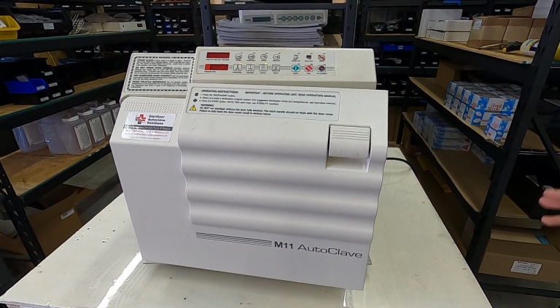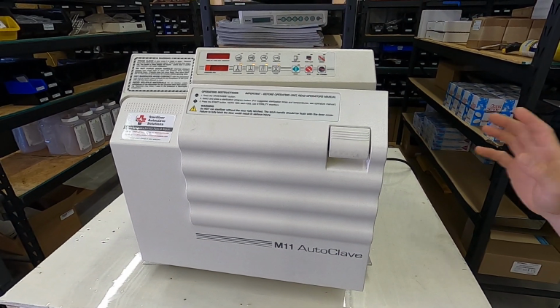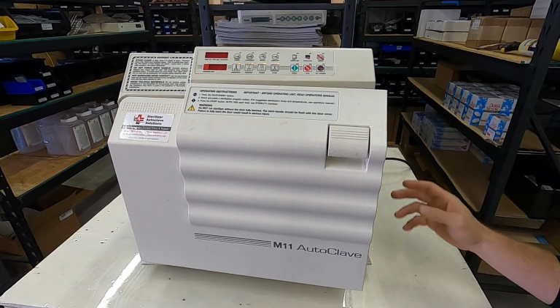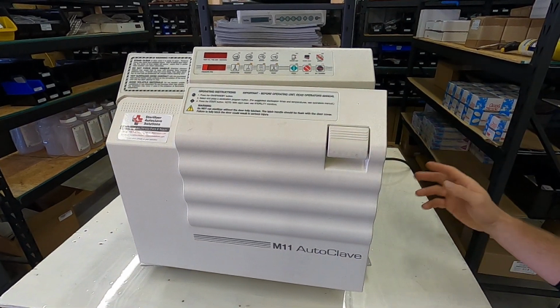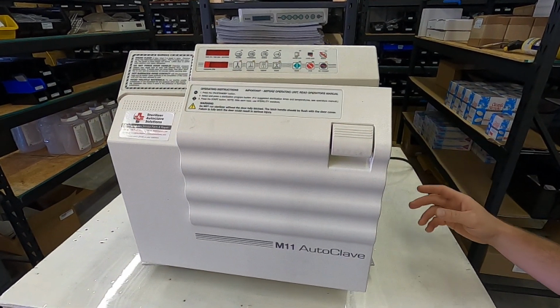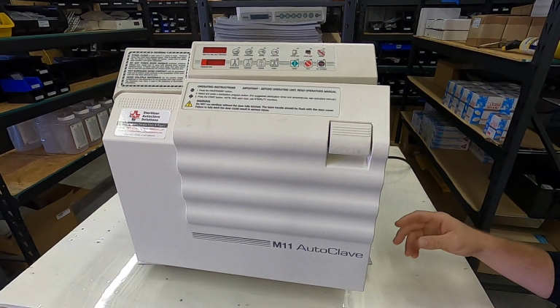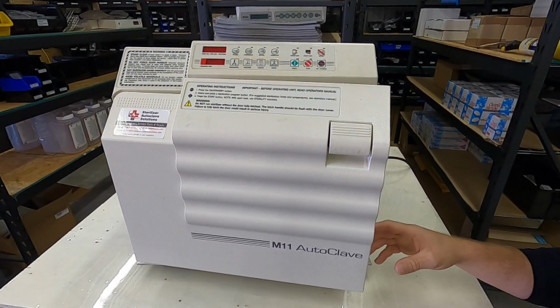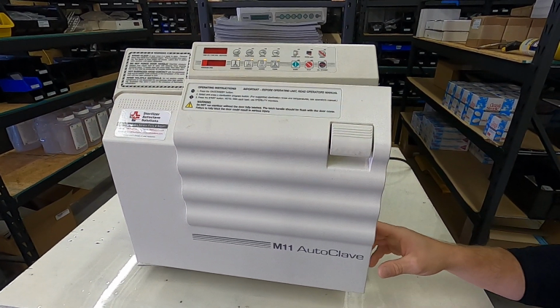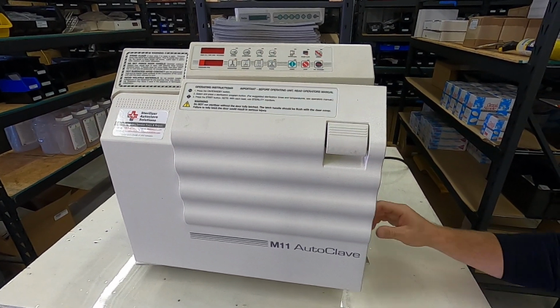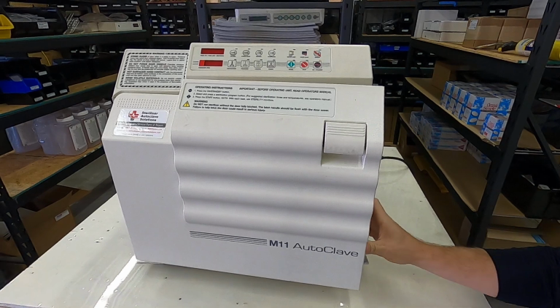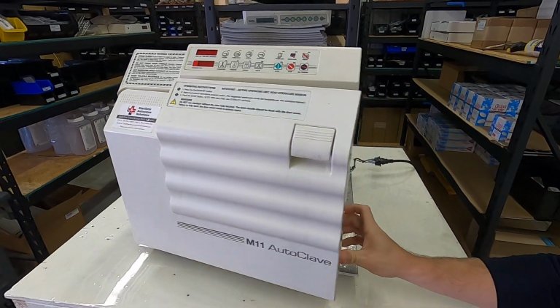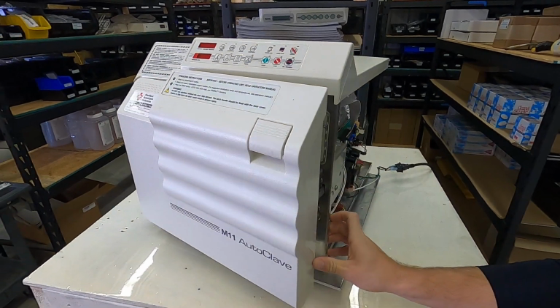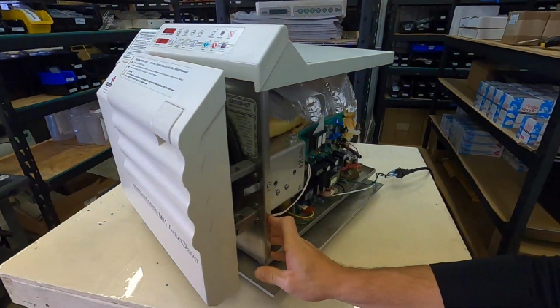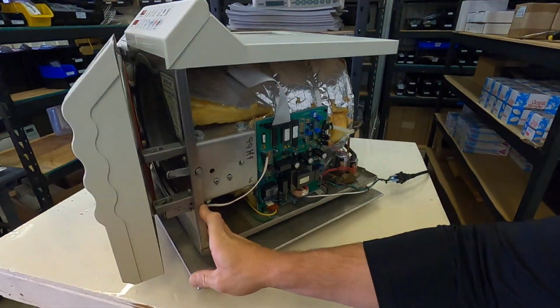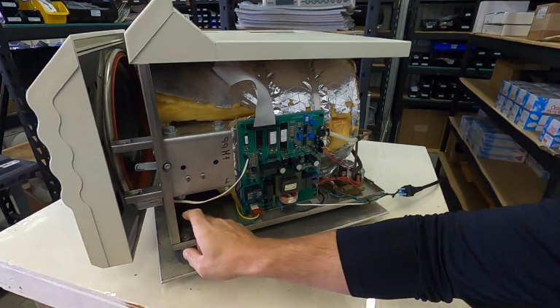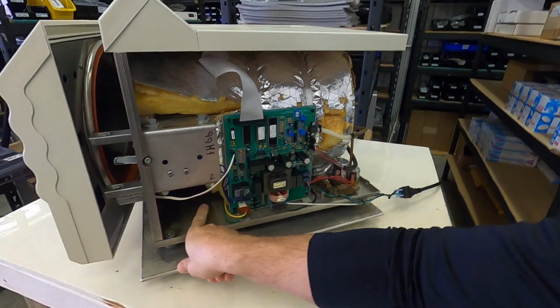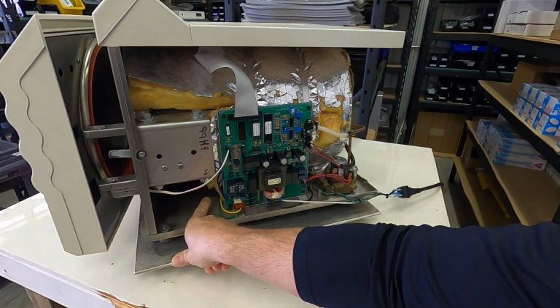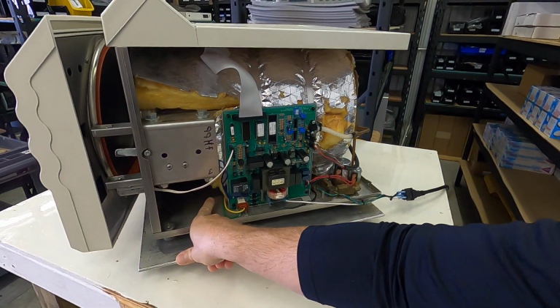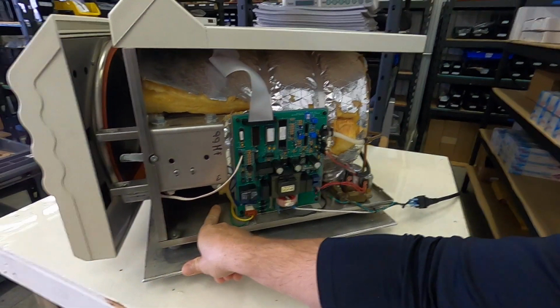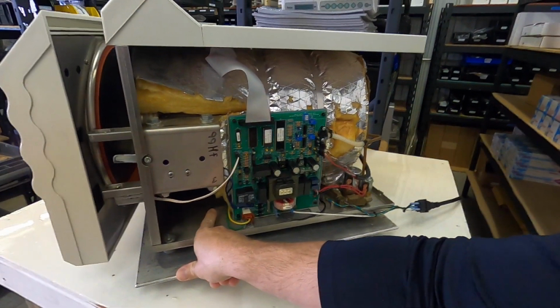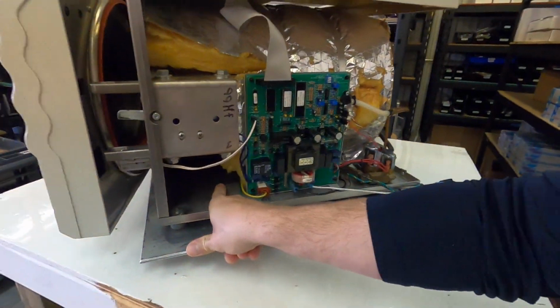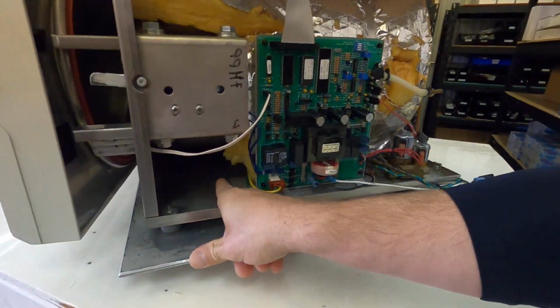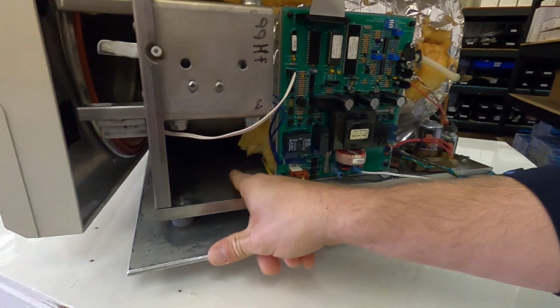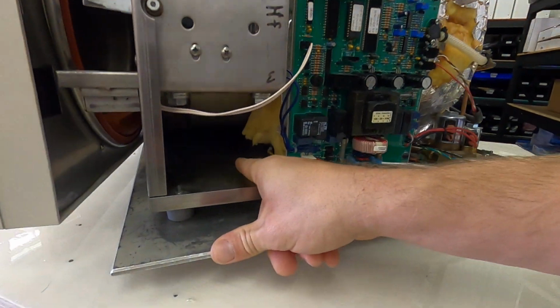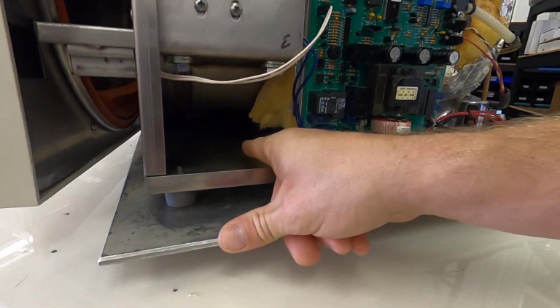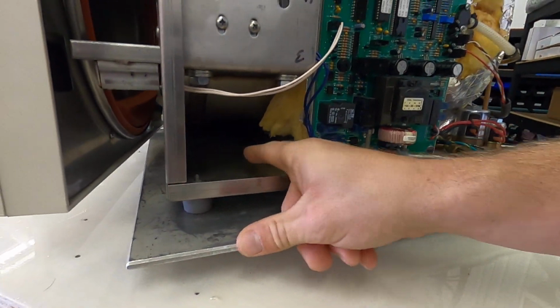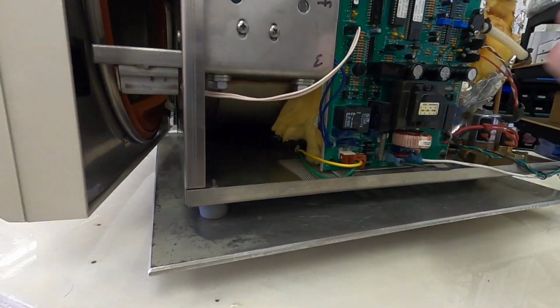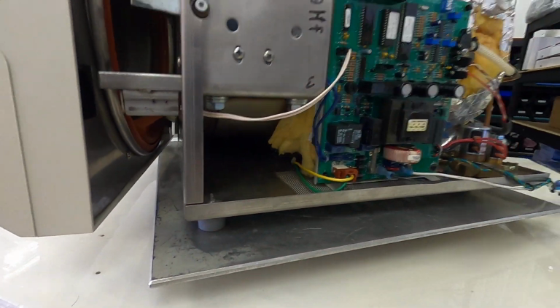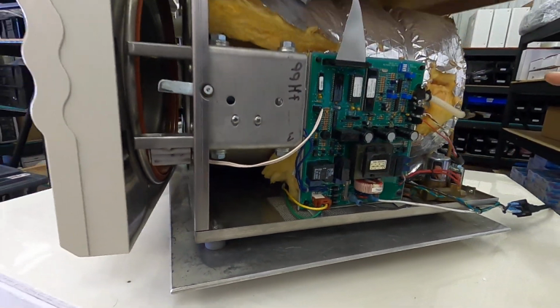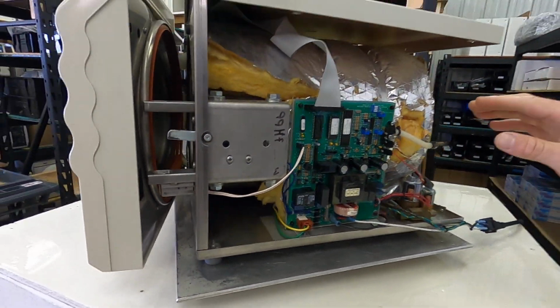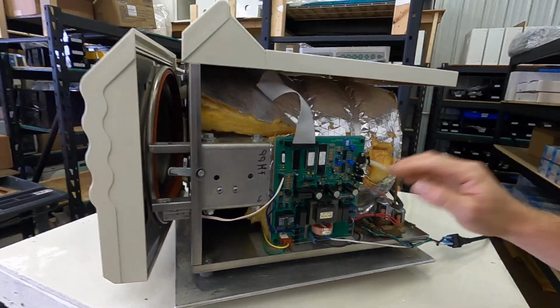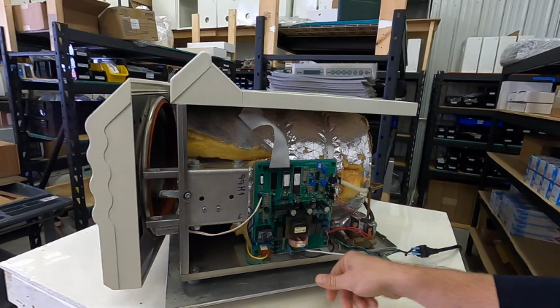Another reason for the E001 error code is that underneath the unit there is an overheat protector. If it gets too hot, it will automatically cut the power to the unit.